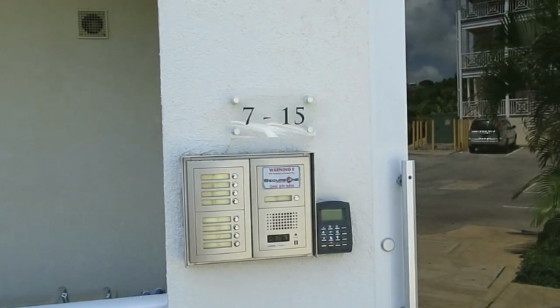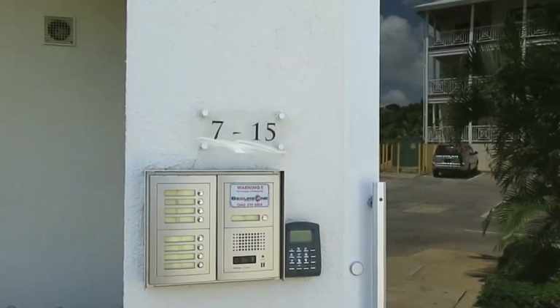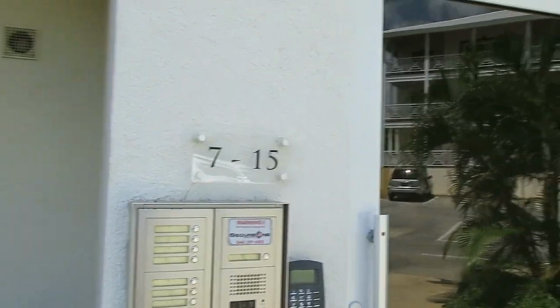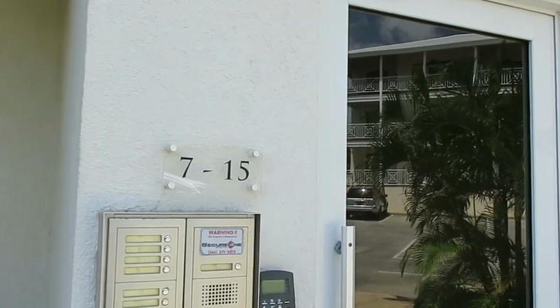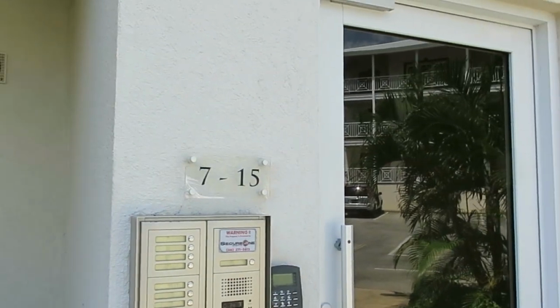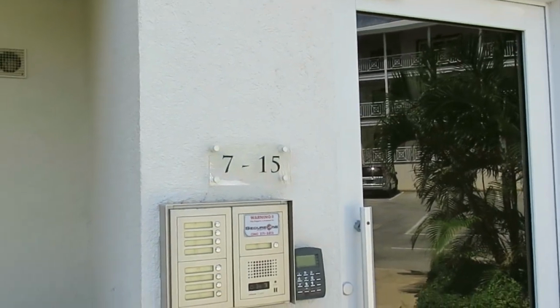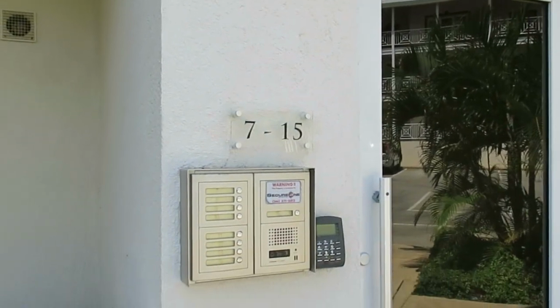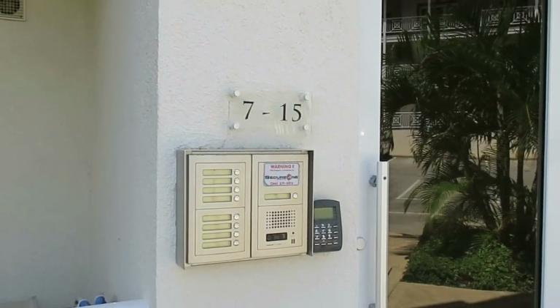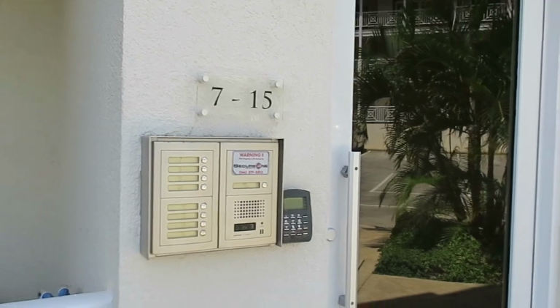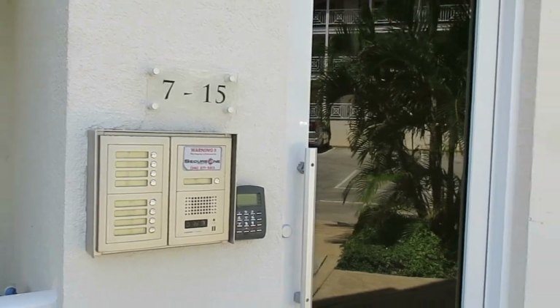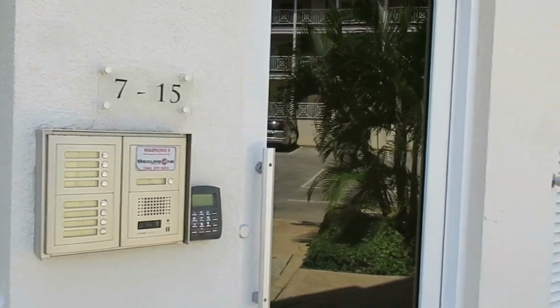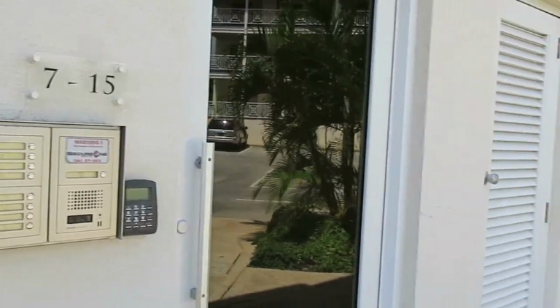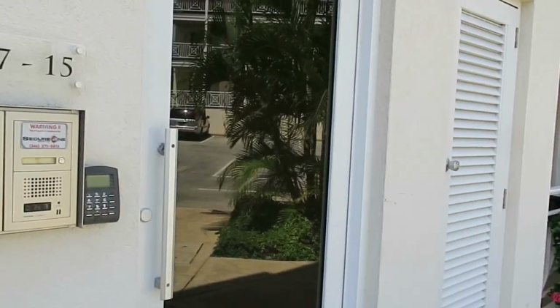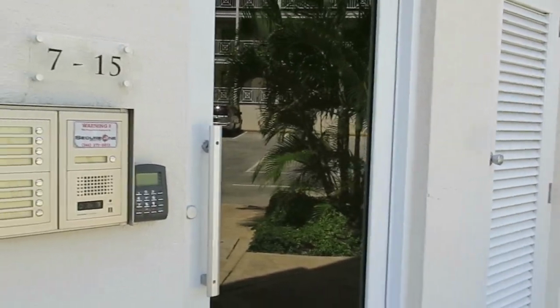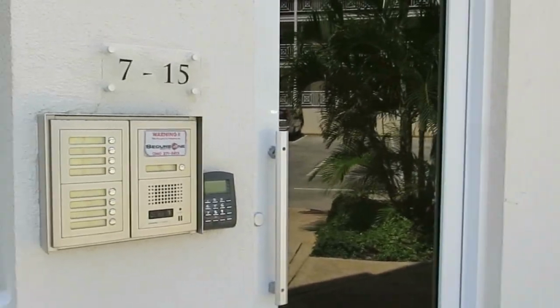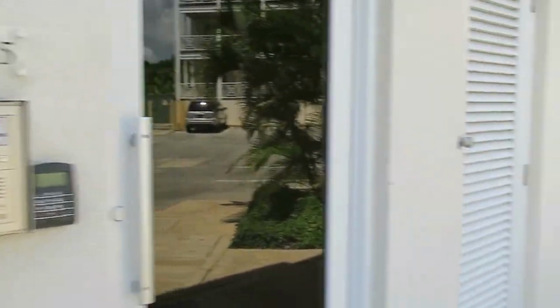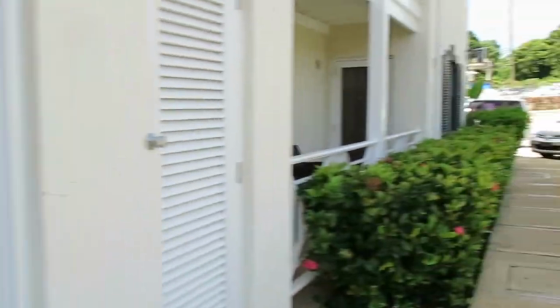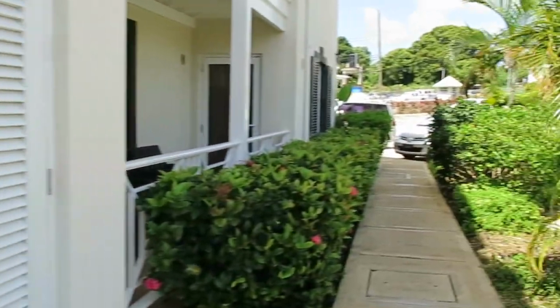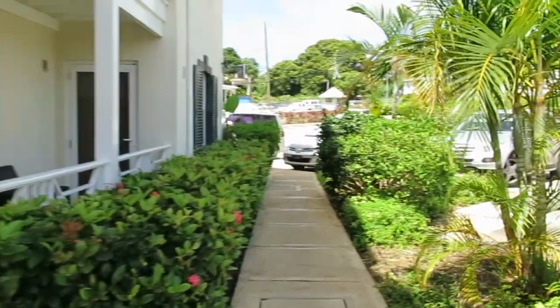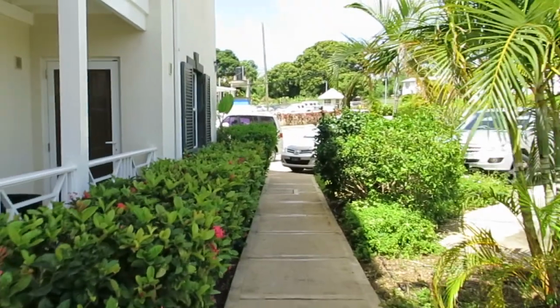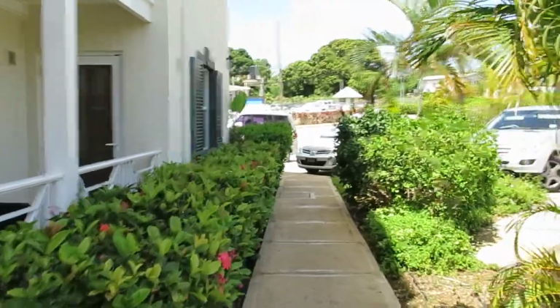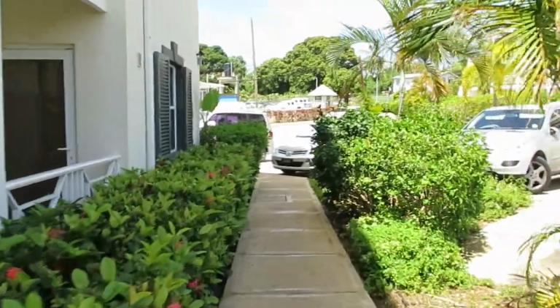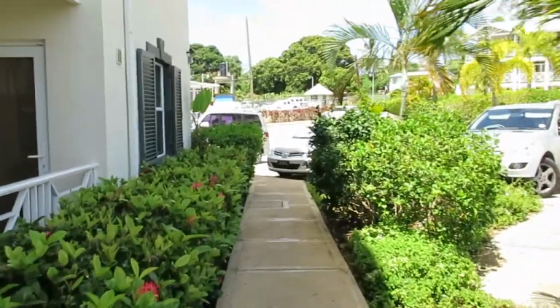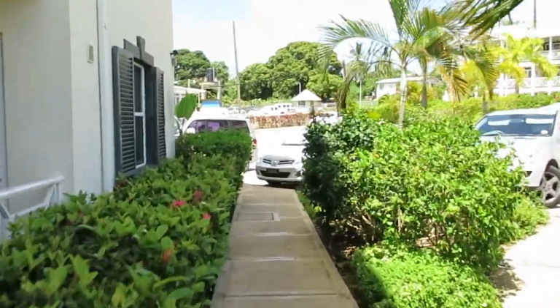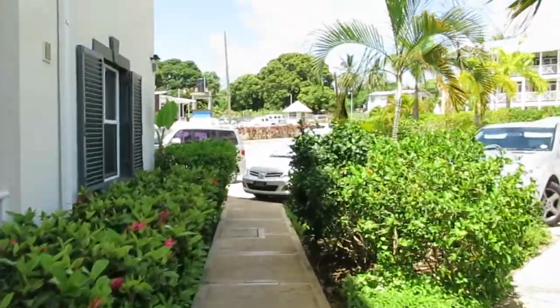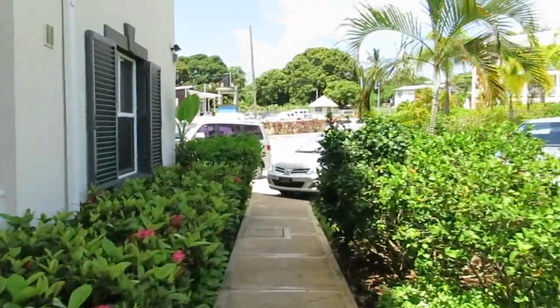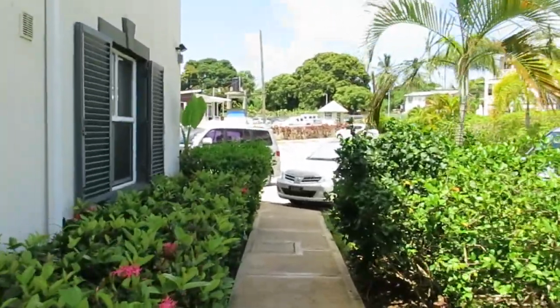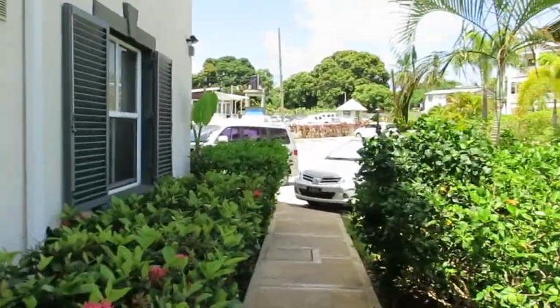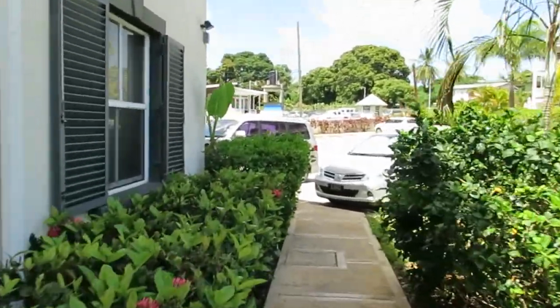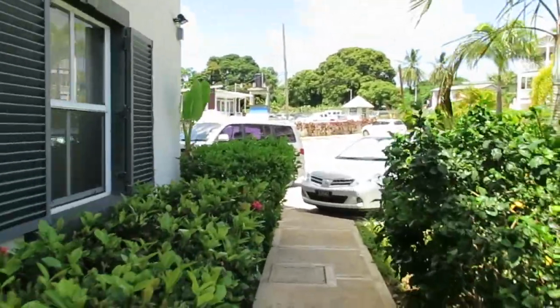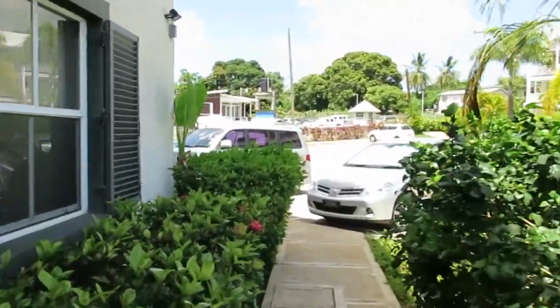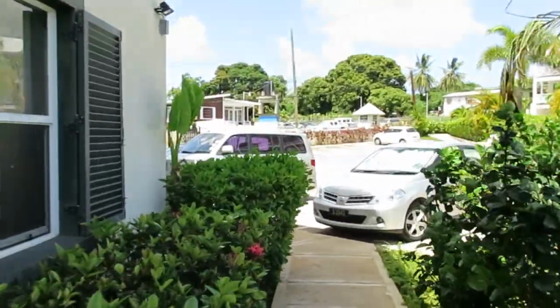I'm just going to do an exterior video for Lantana — the front block. I'm not going to worry about the back block at the moment because I'm not representing any properties in the back block, so logic would decree.